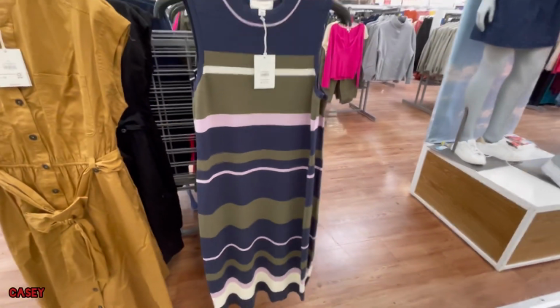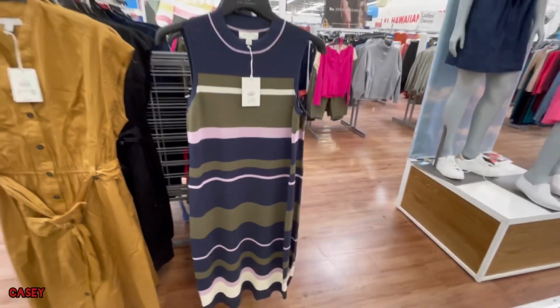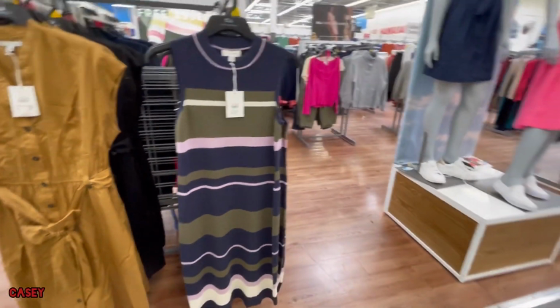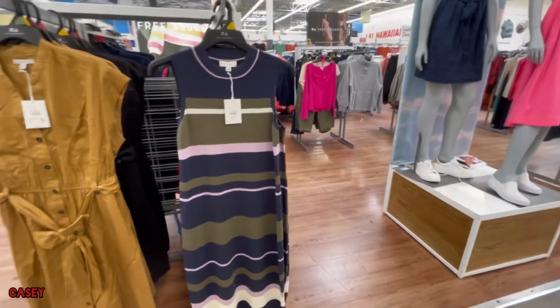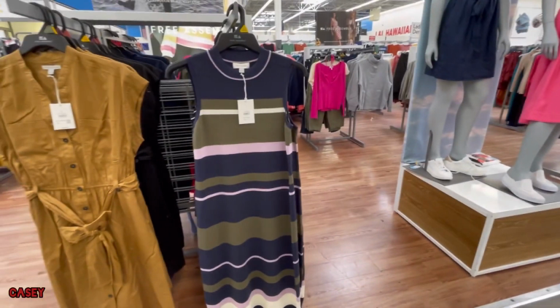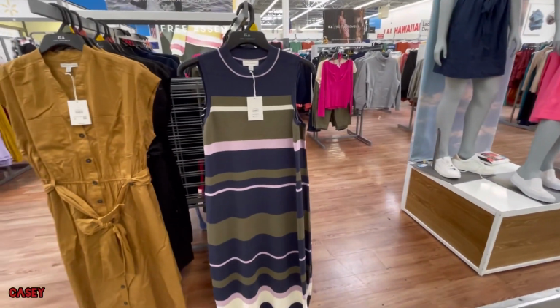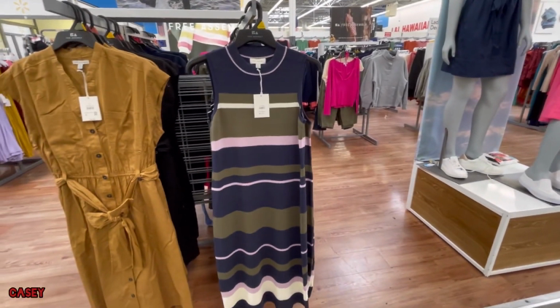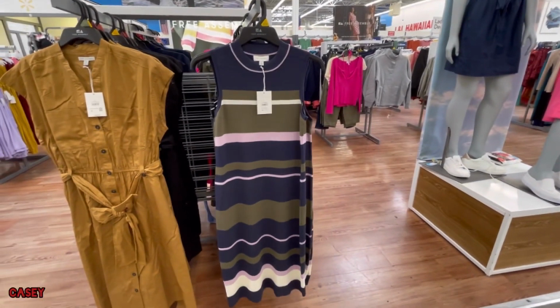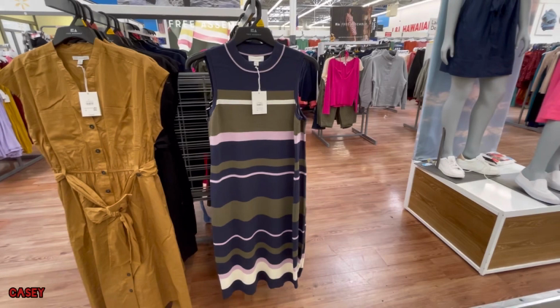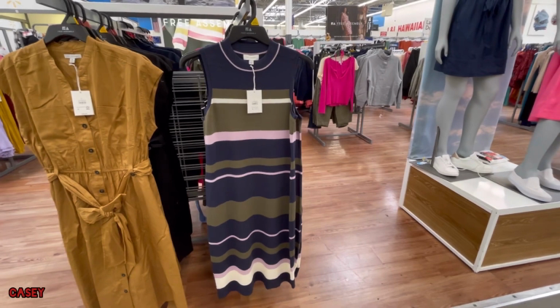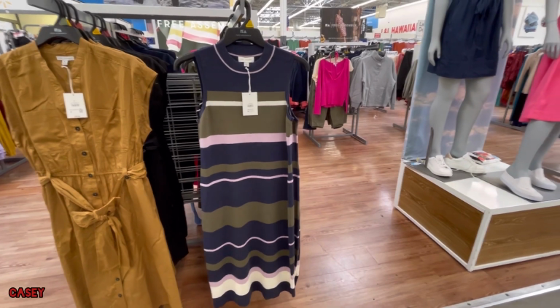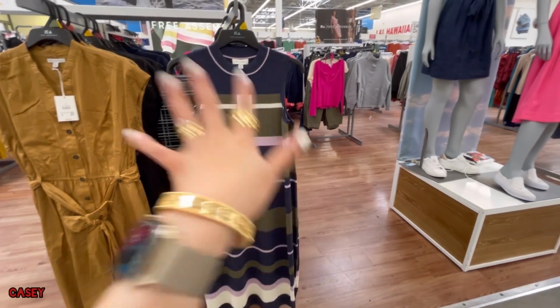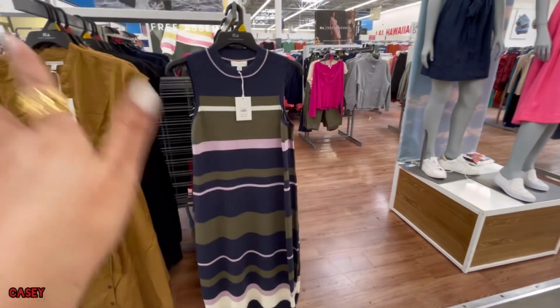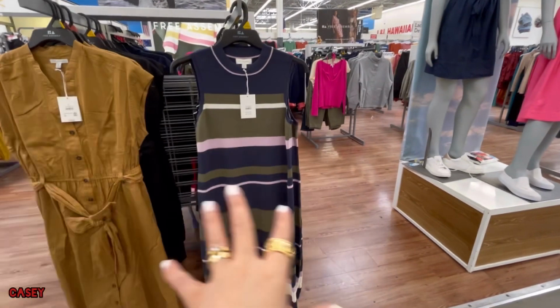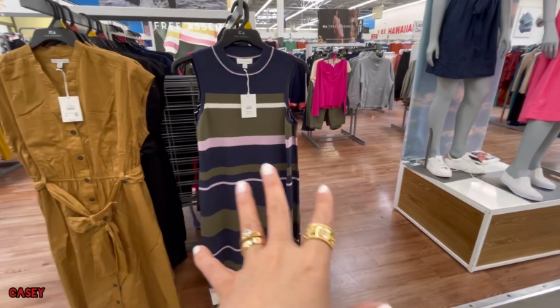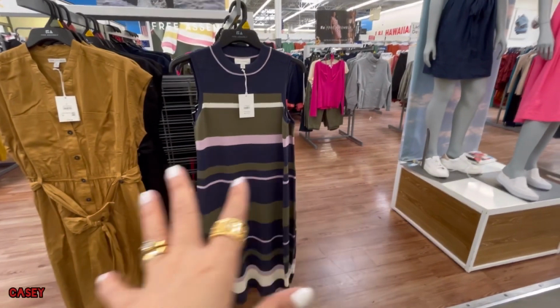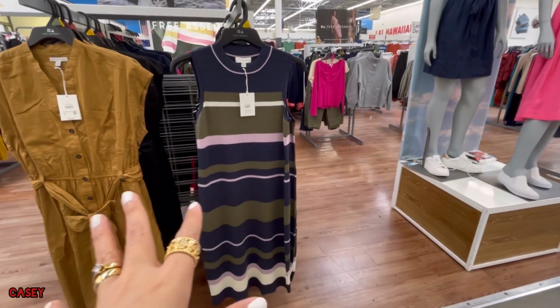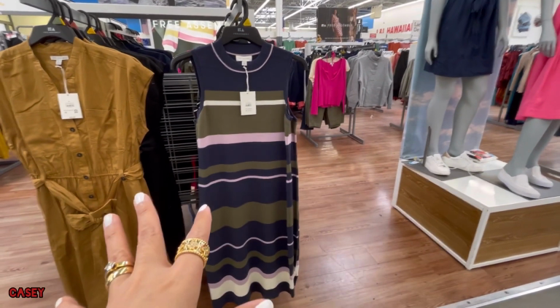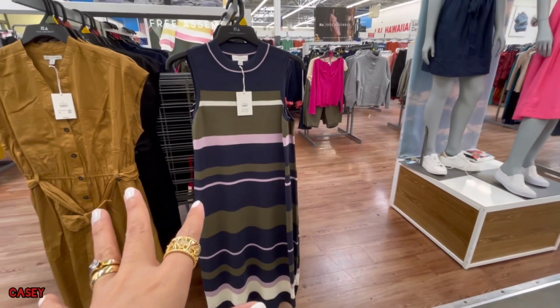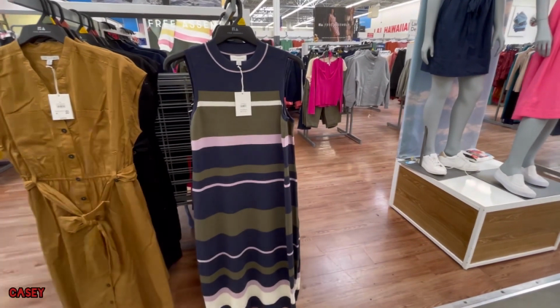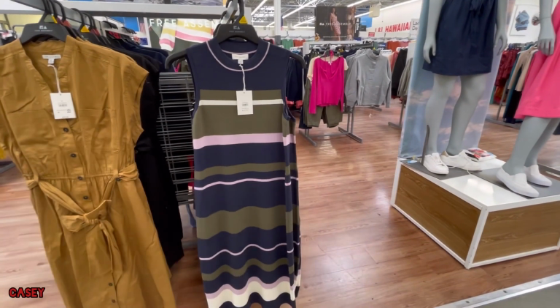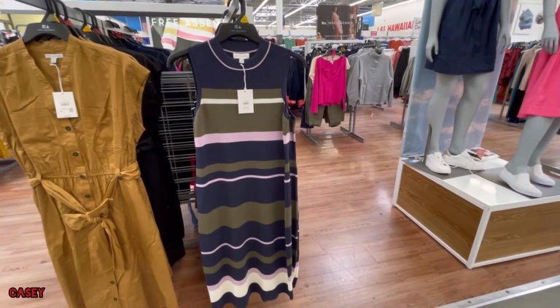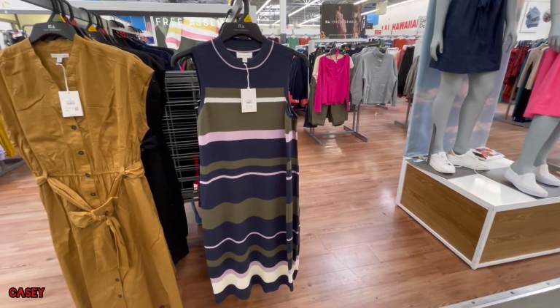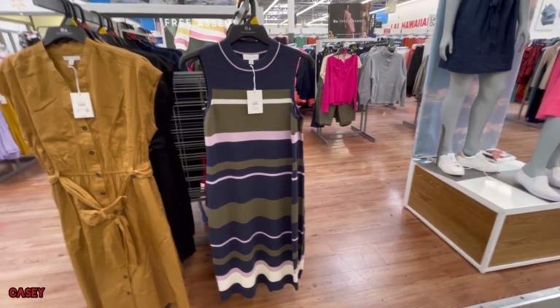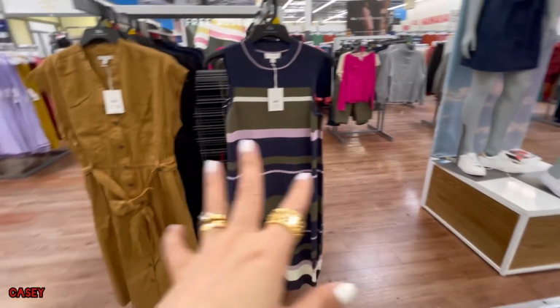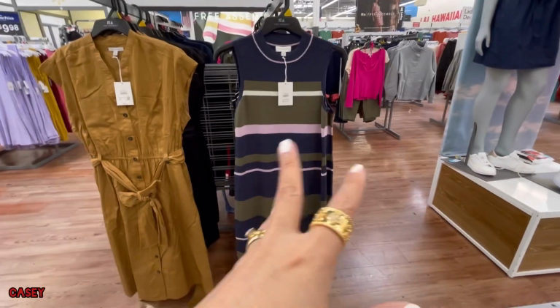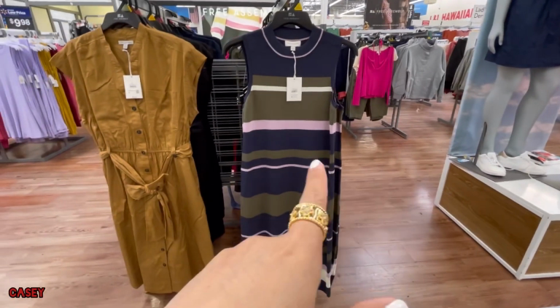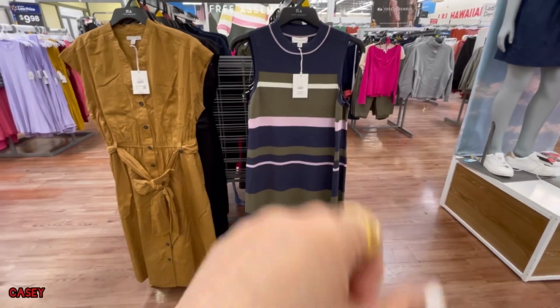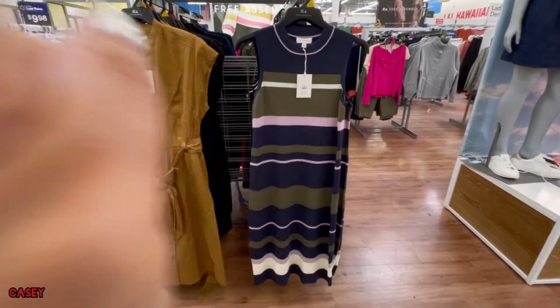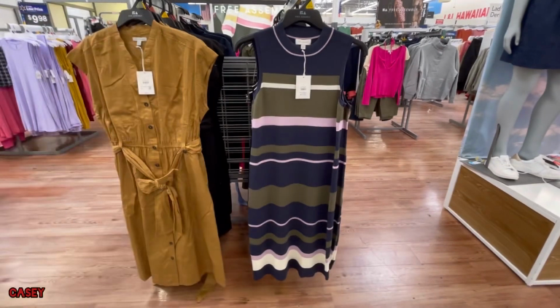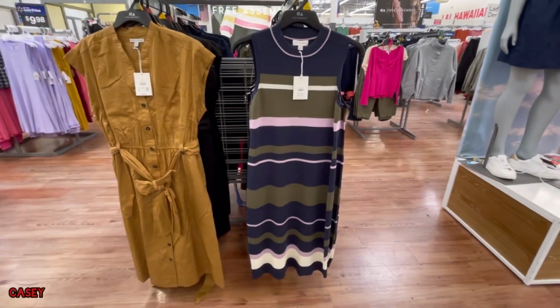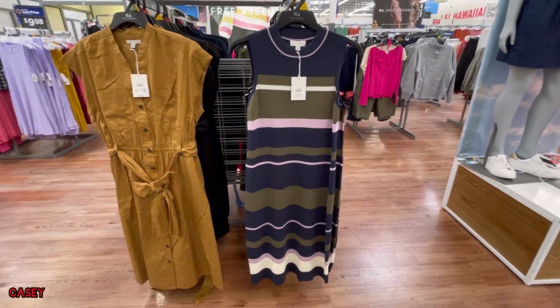I love dresses because it's one and done — you can just put on a blazer or a jacket and you're done.